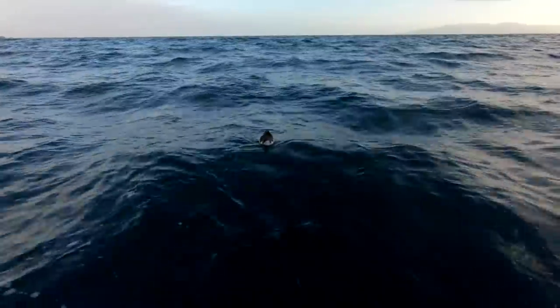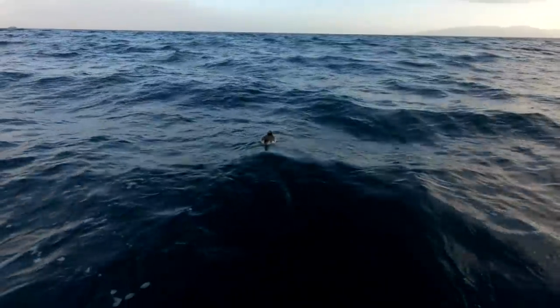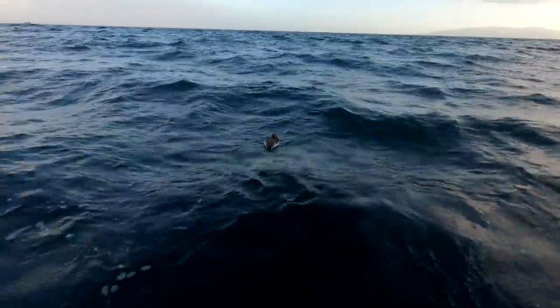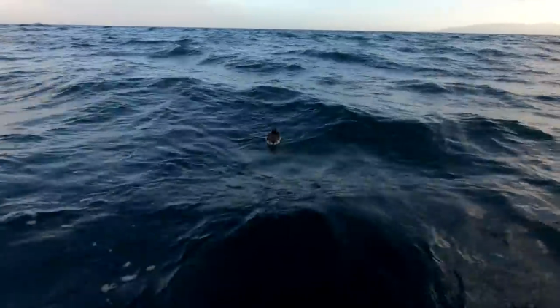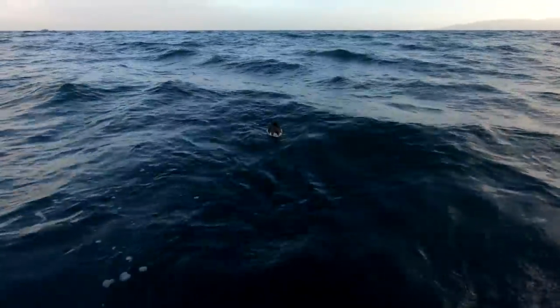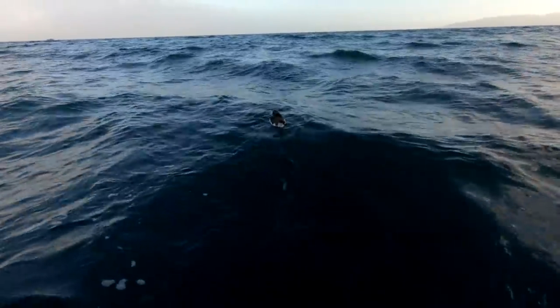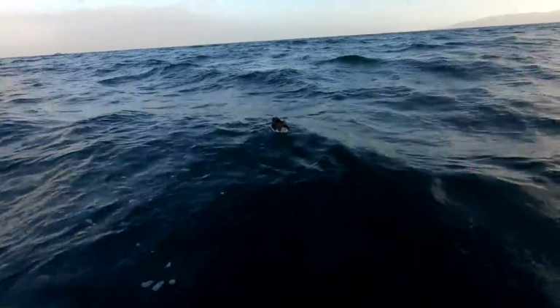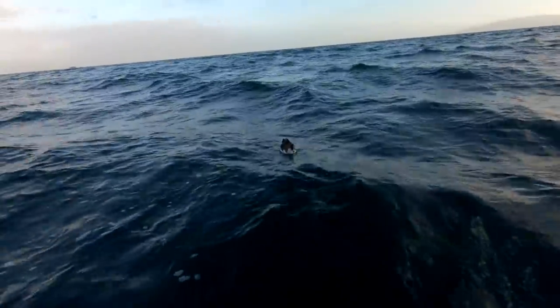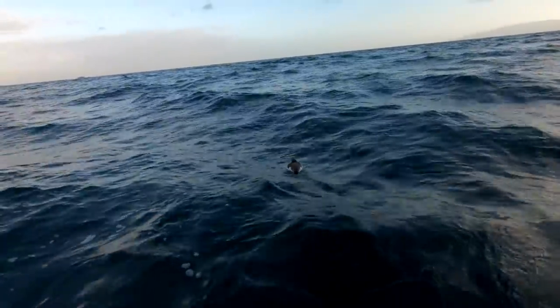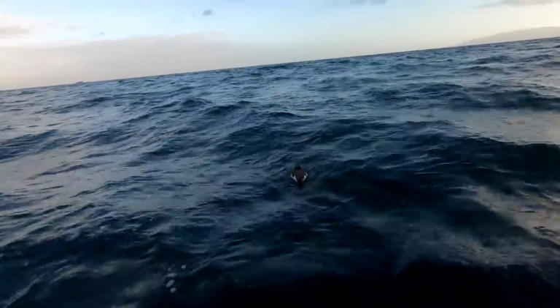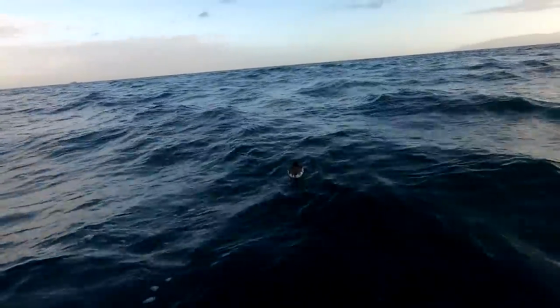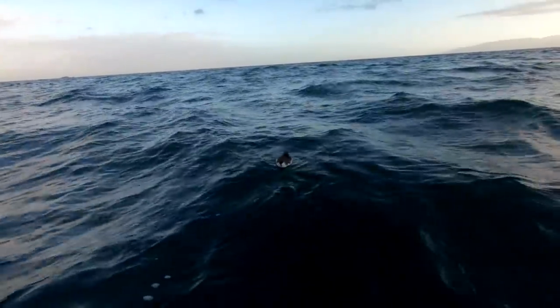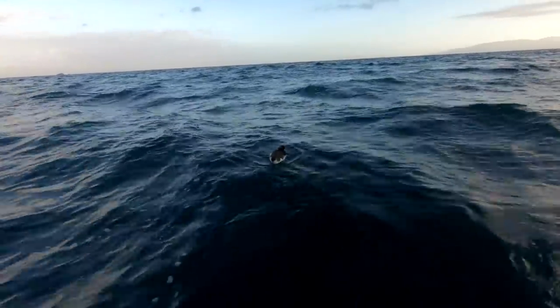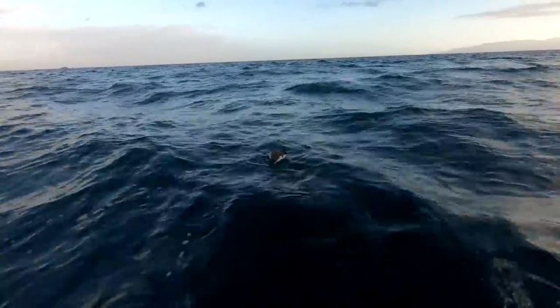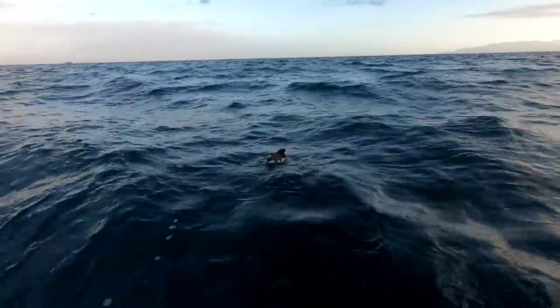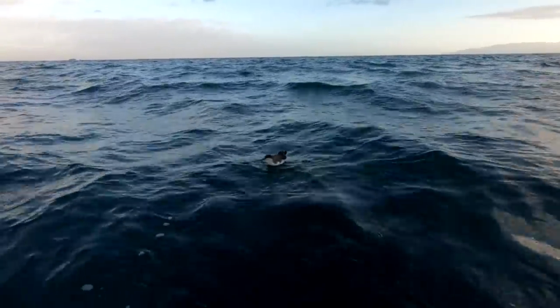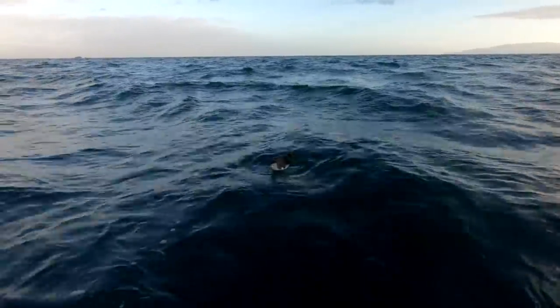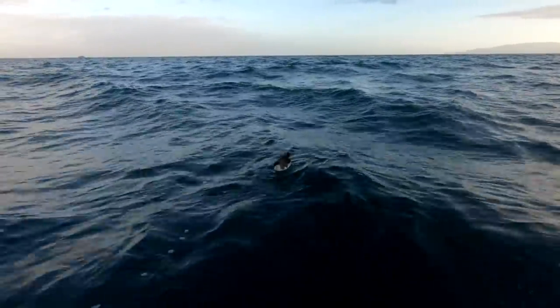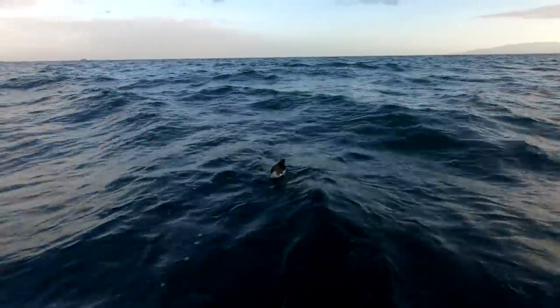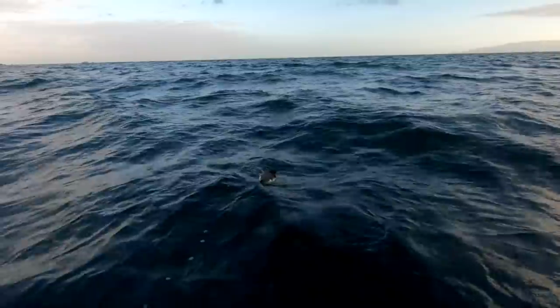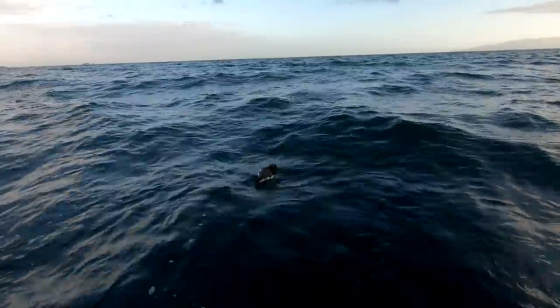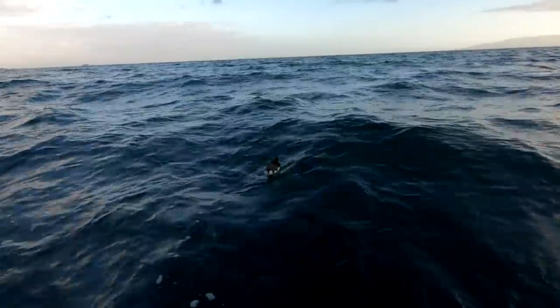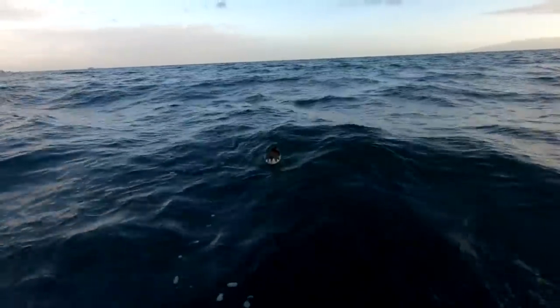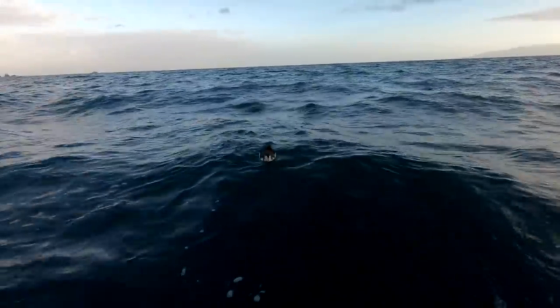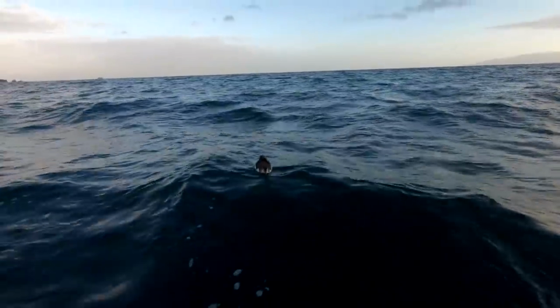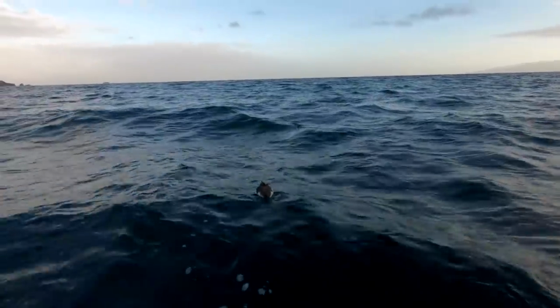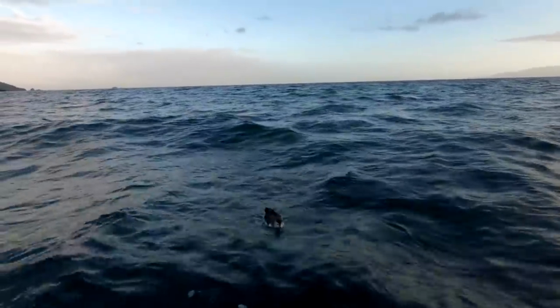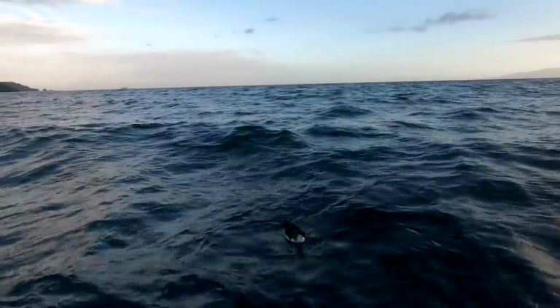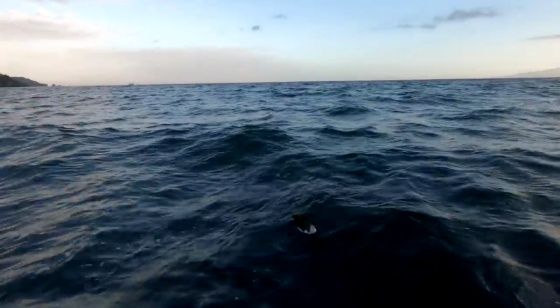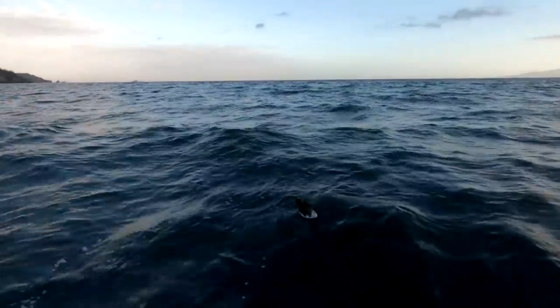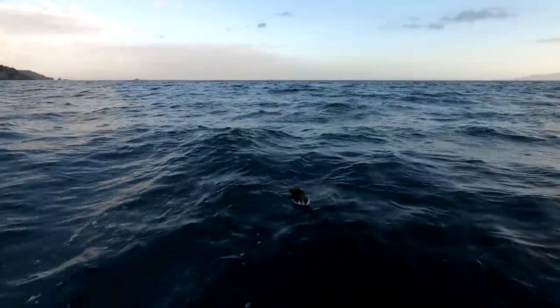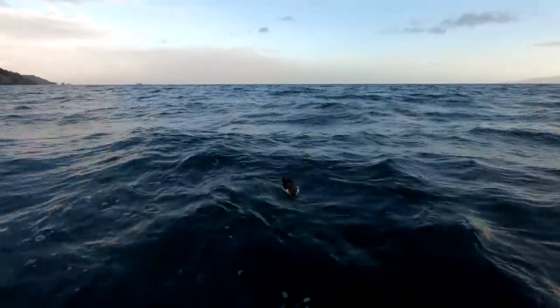What are you doing there little fella? Keeps looking under the water waiting for me to pull up the fish.